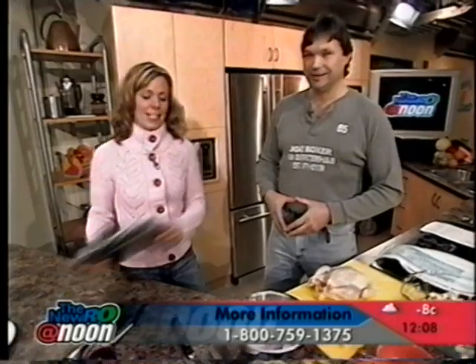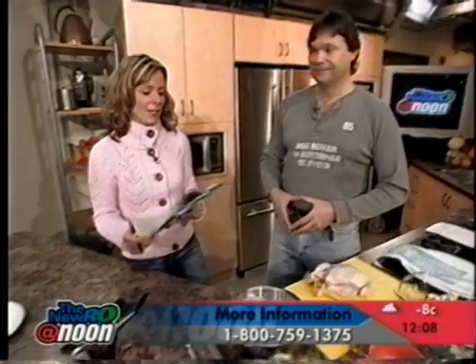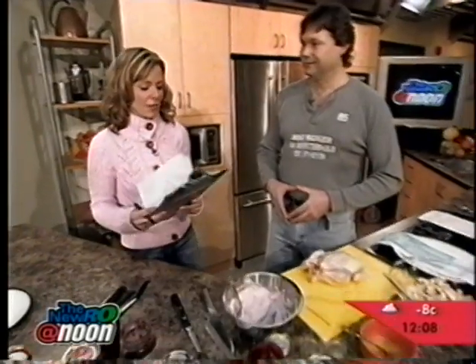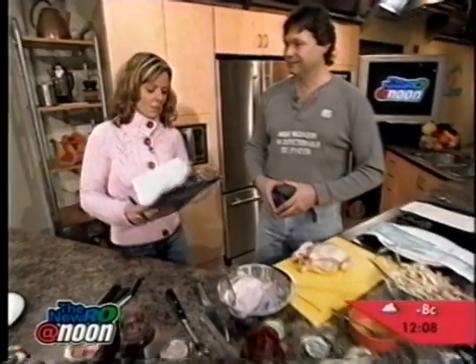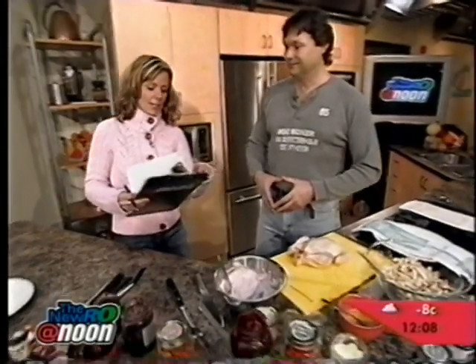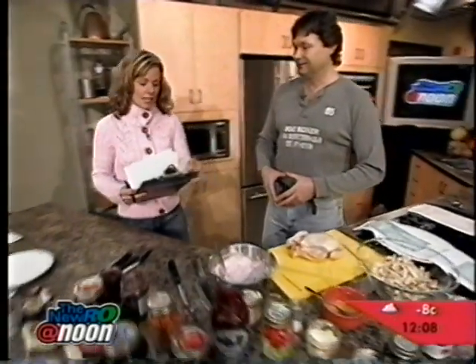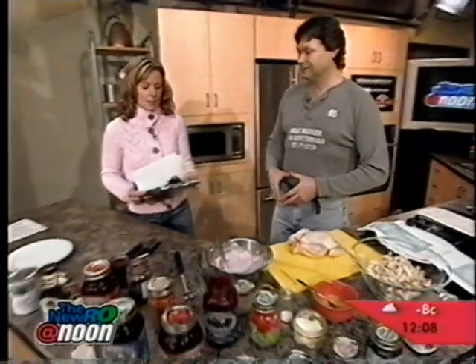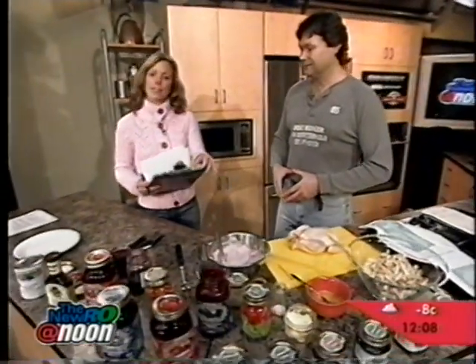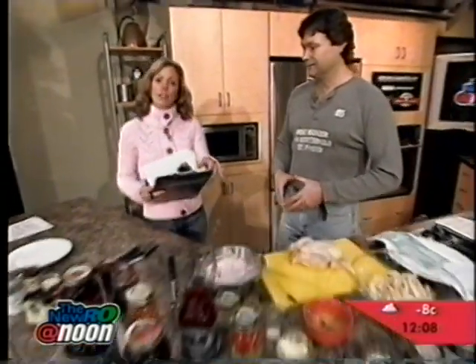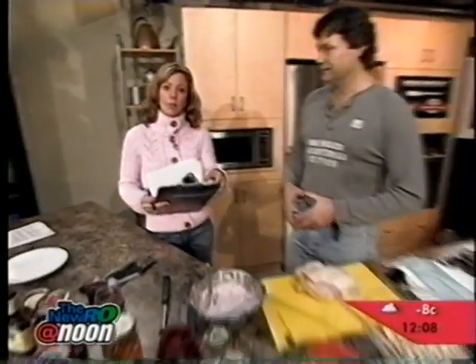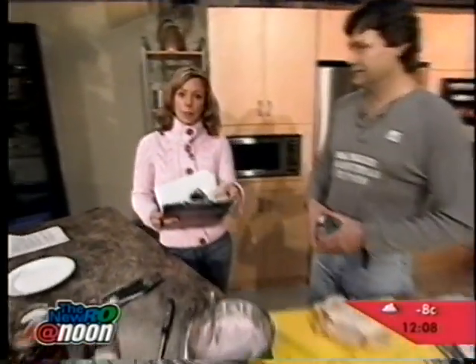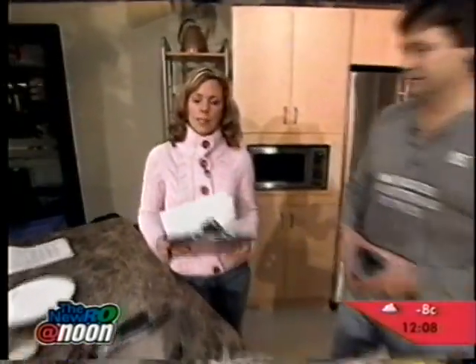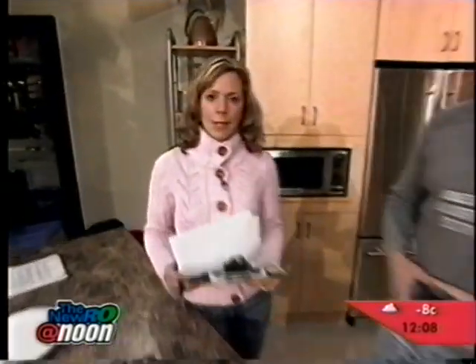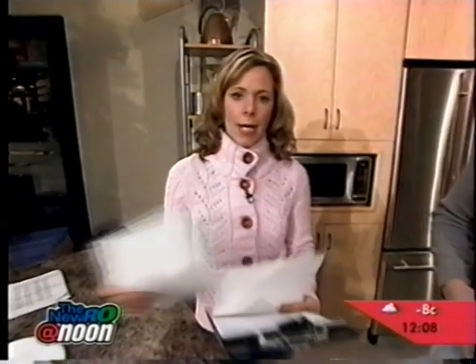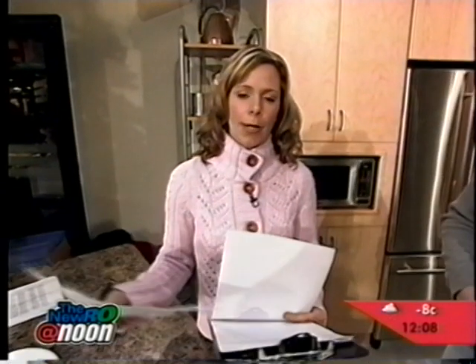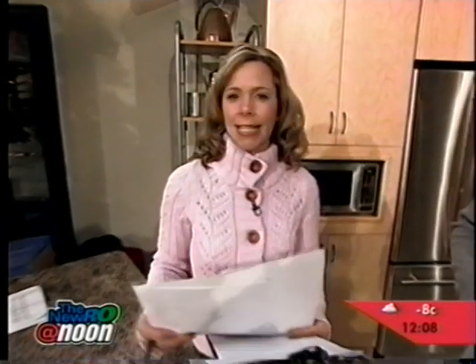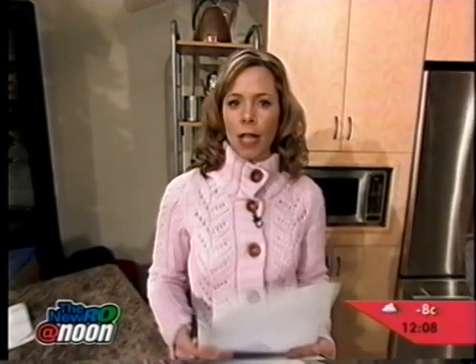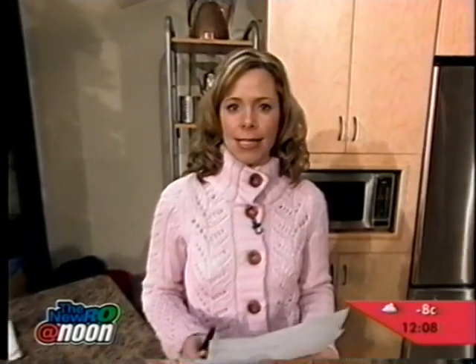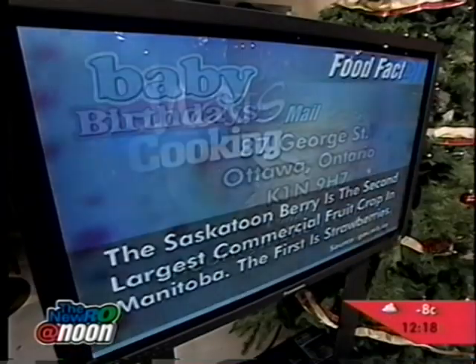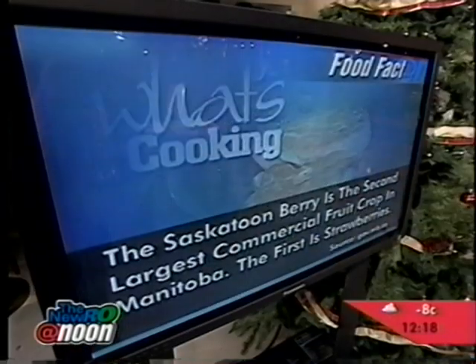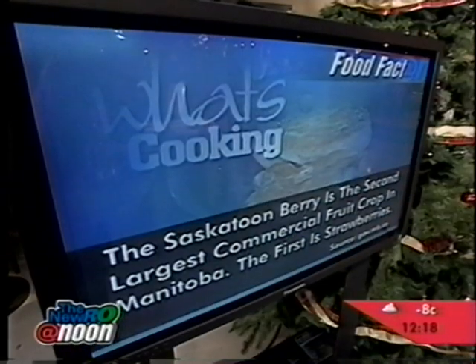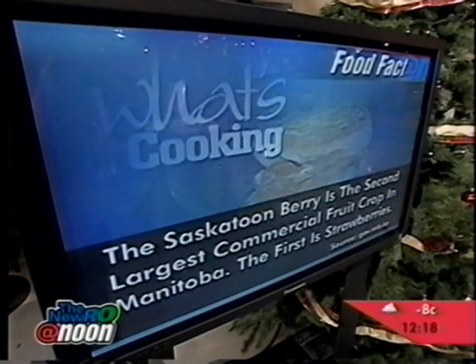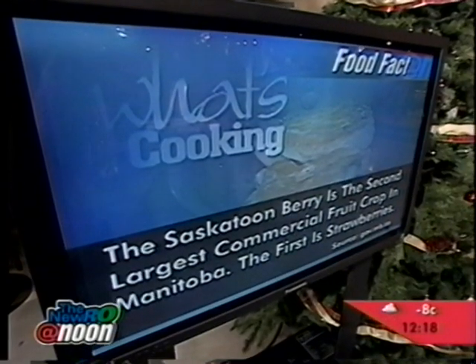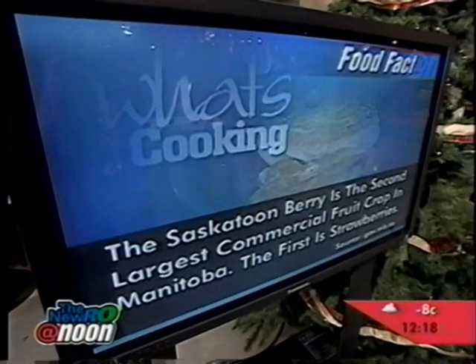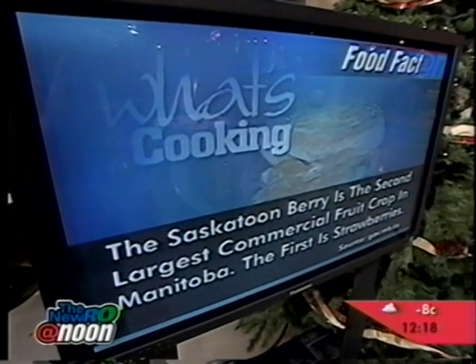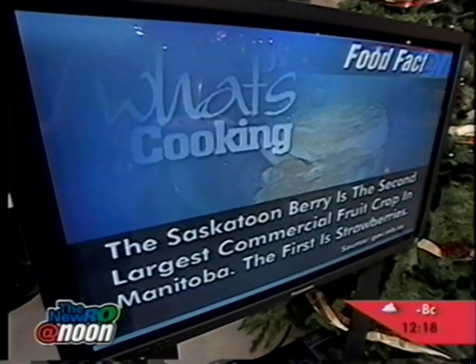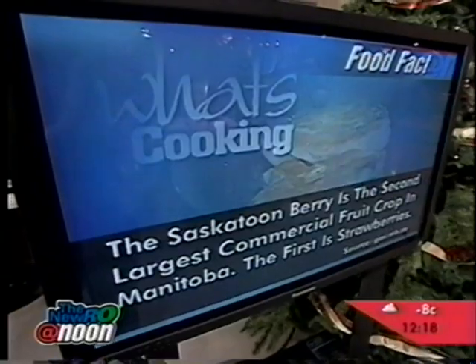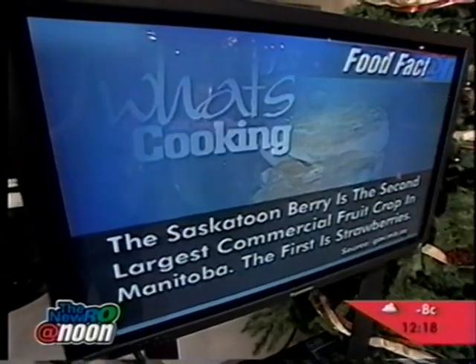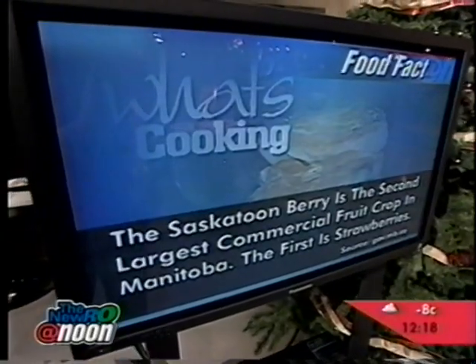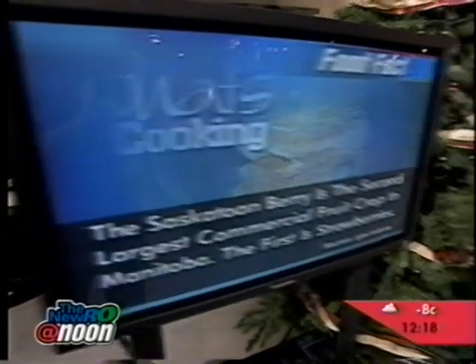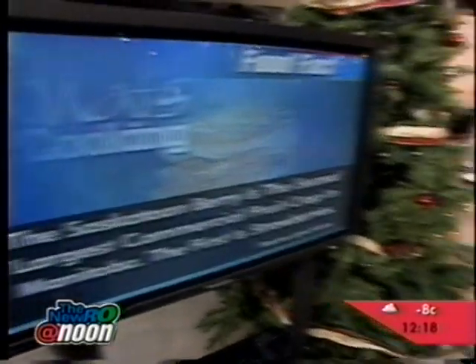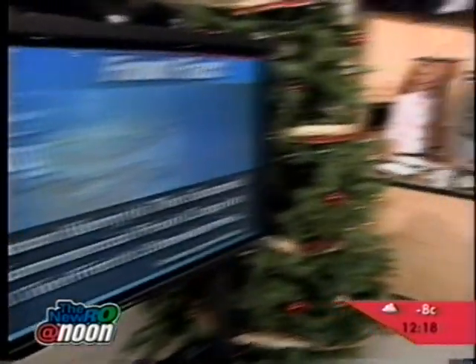We're going to get cooking very soon and get back to that. But first, it's time for our daily giveaway. All this week we've been giving away a pair of tickets to the Ottawa 60s.